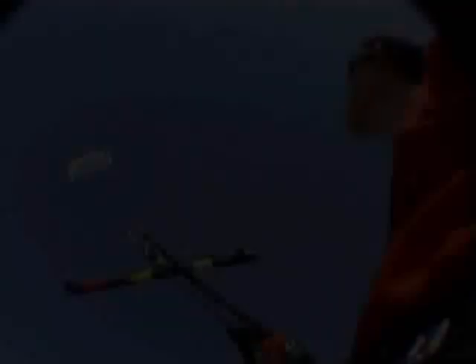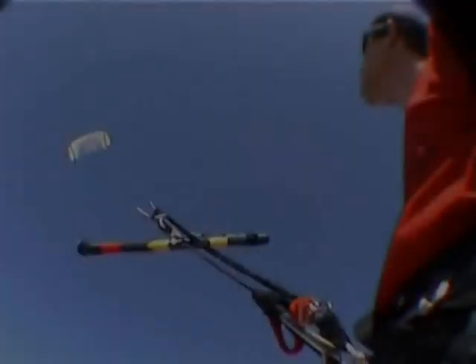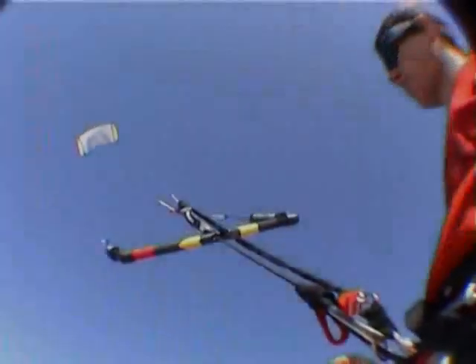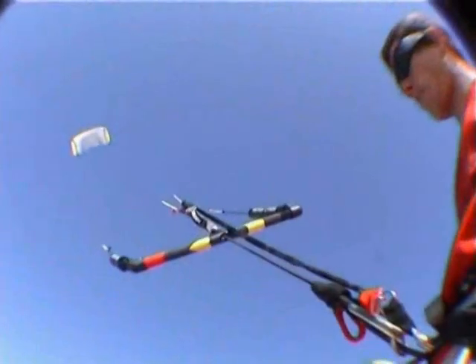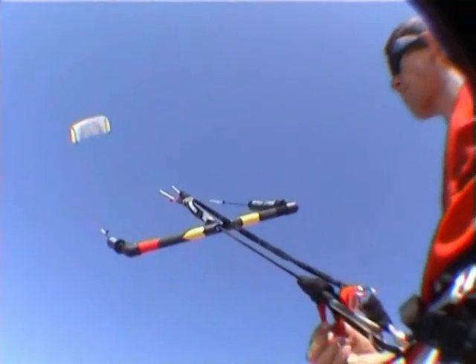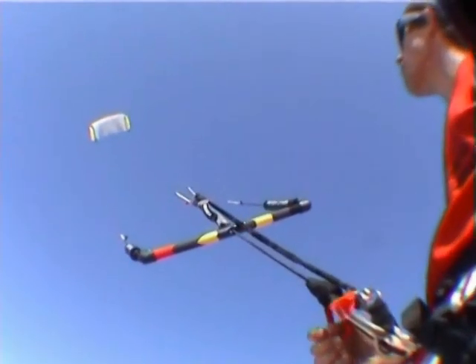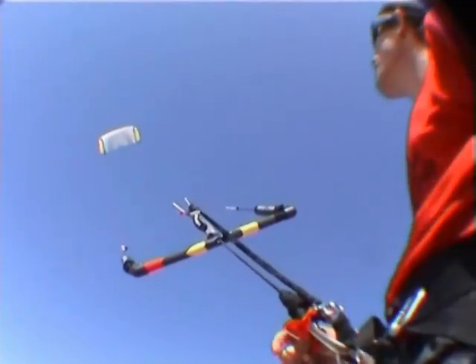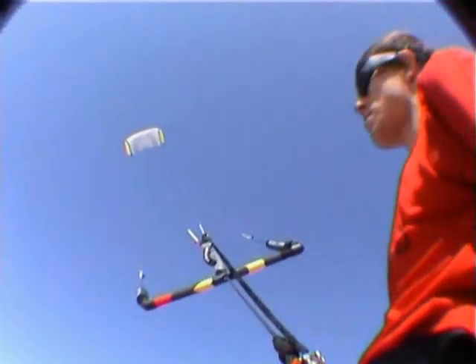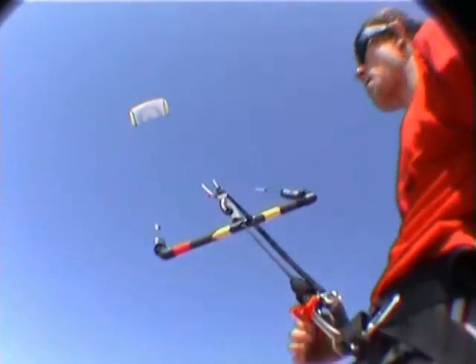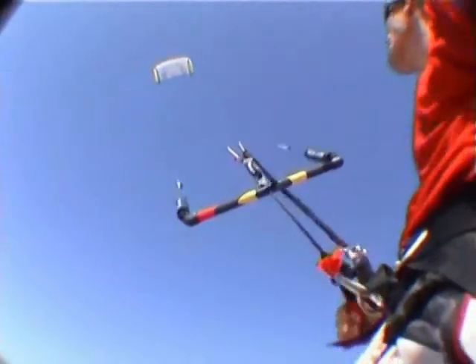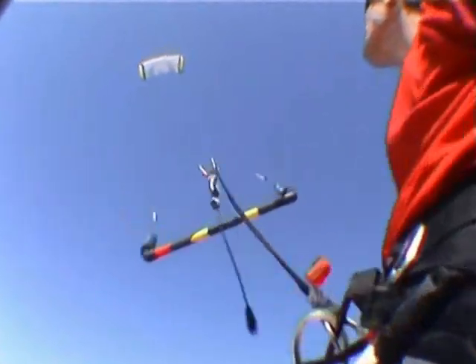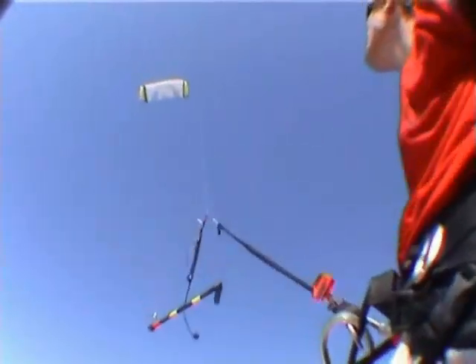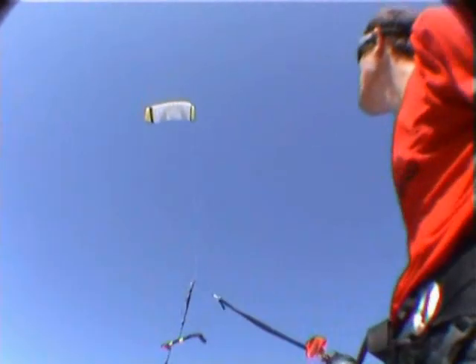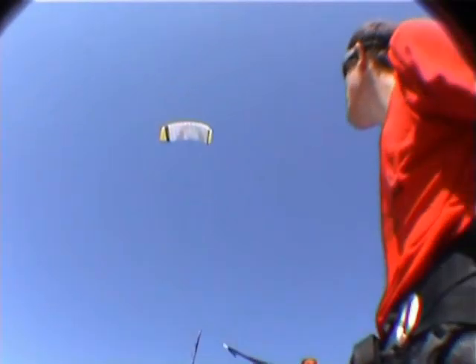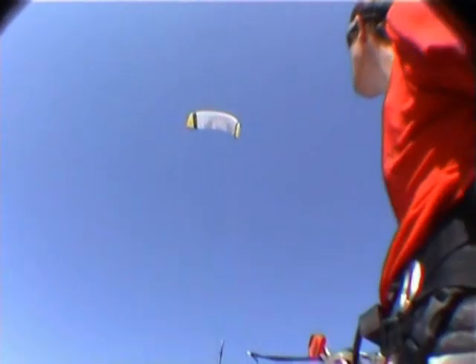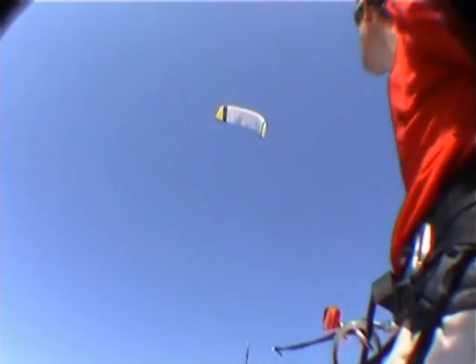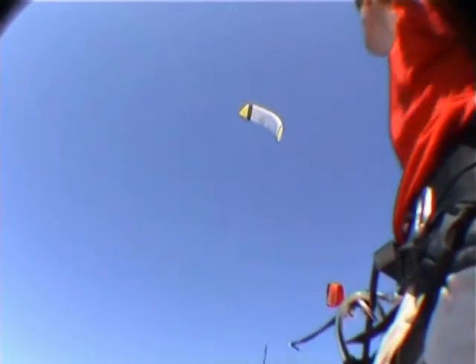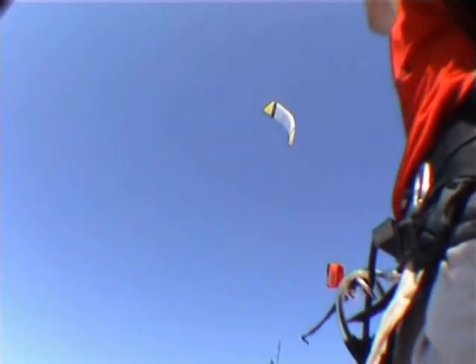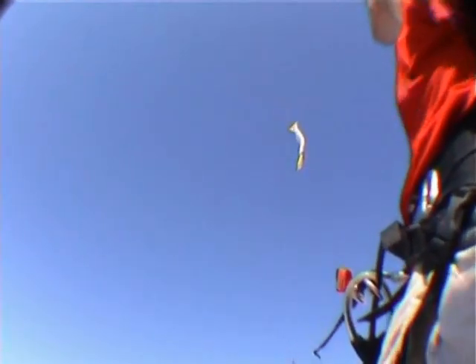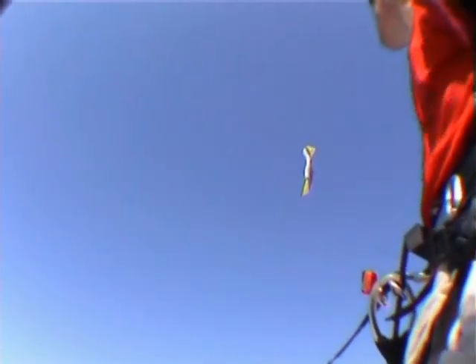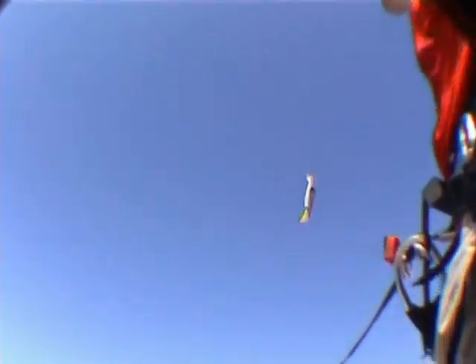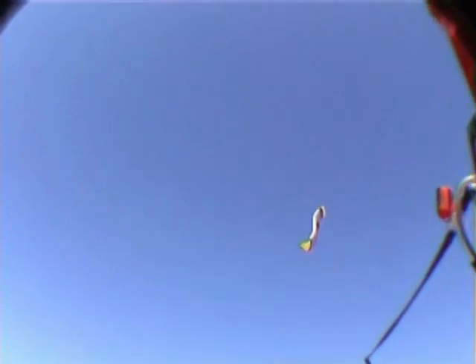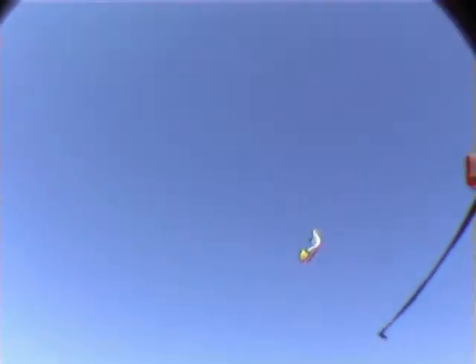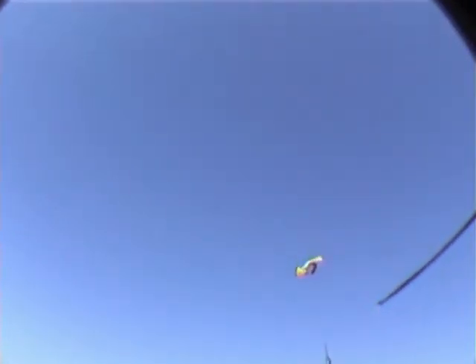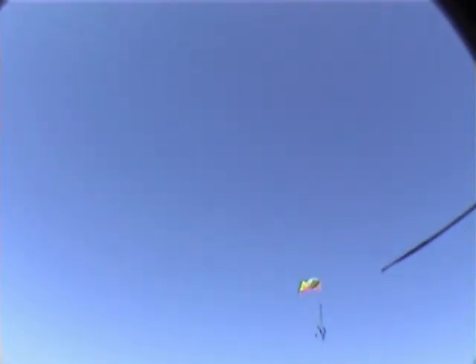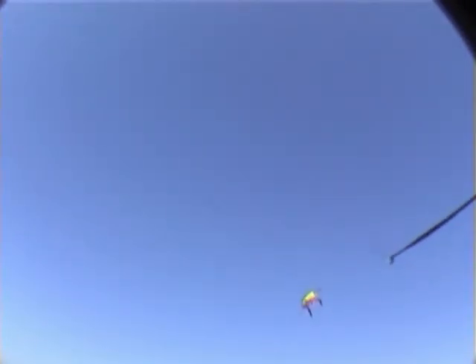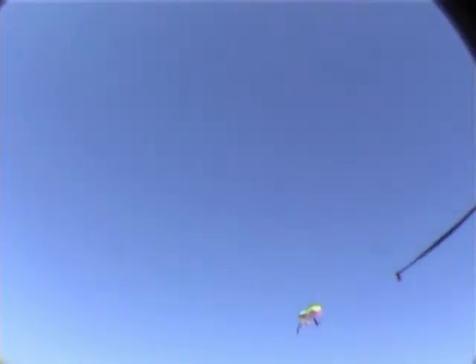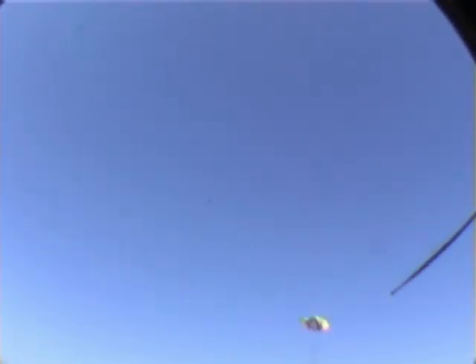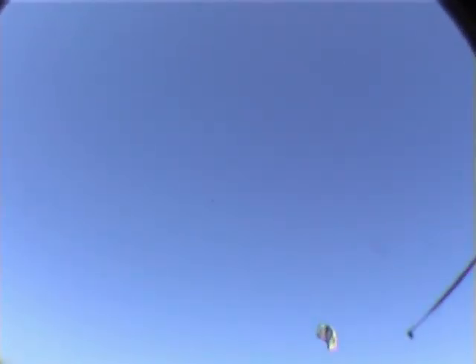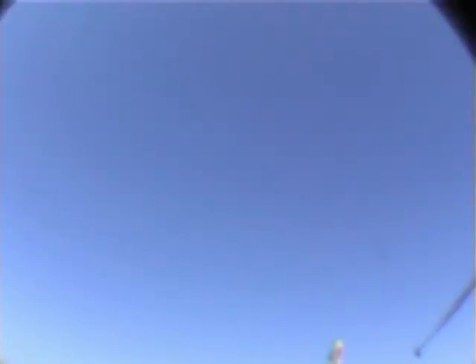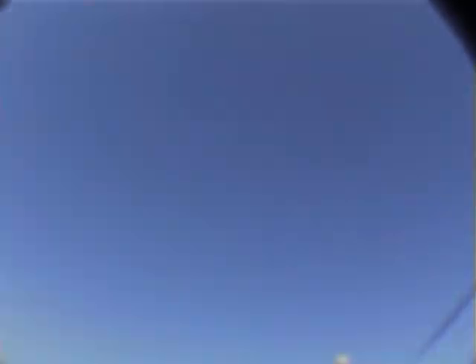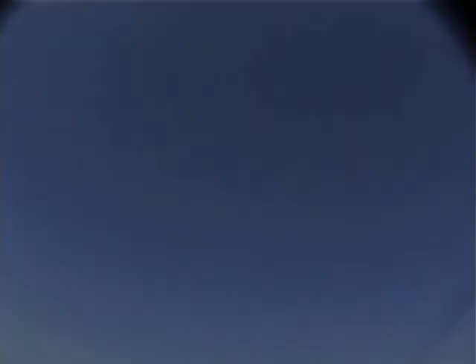The bar will be released from the rider and will slide along one of the top lines towards the kite. The kite will instantly lose its power and slowly drift down onto the water. To get the end of the ride!